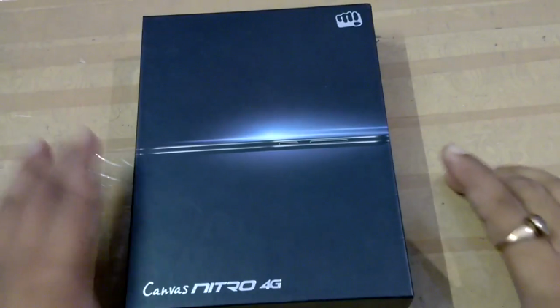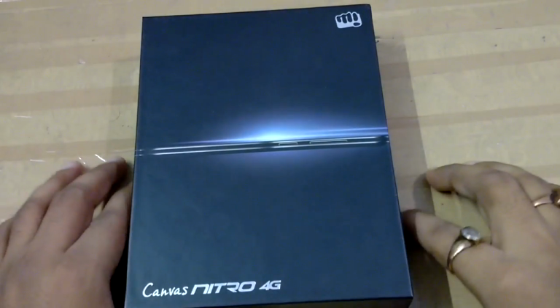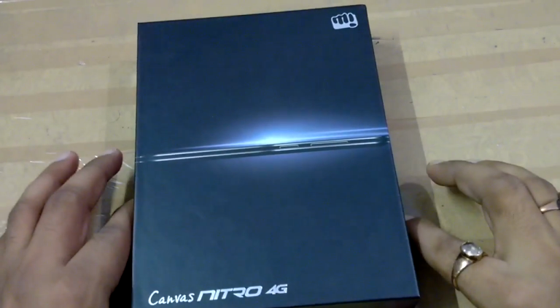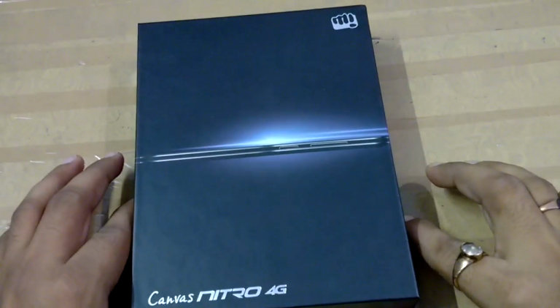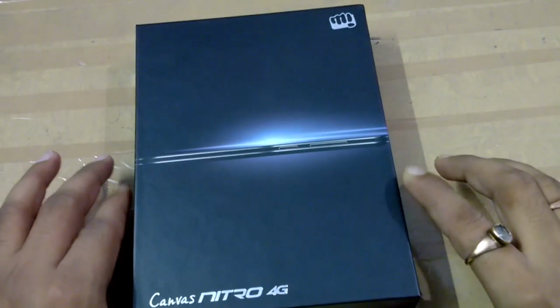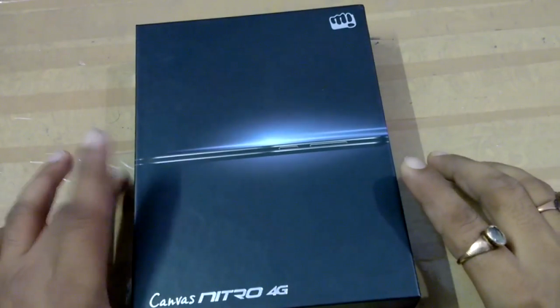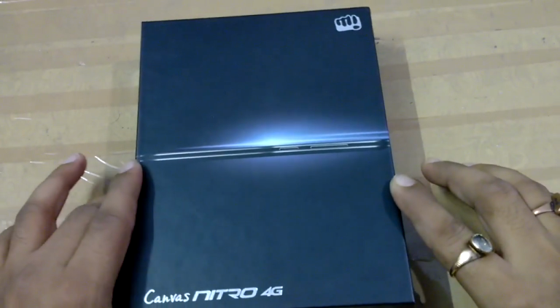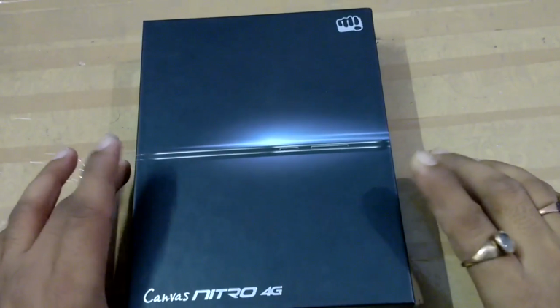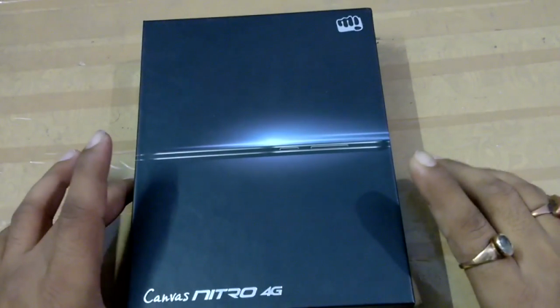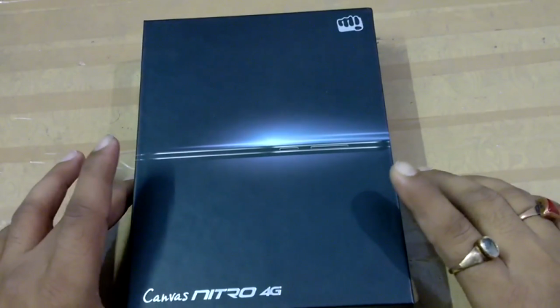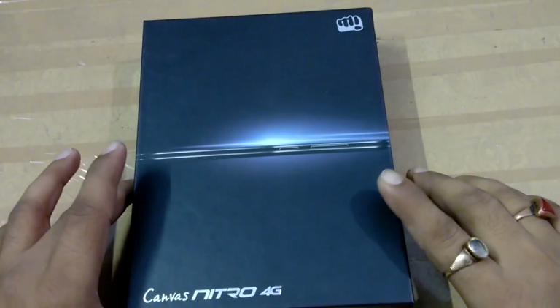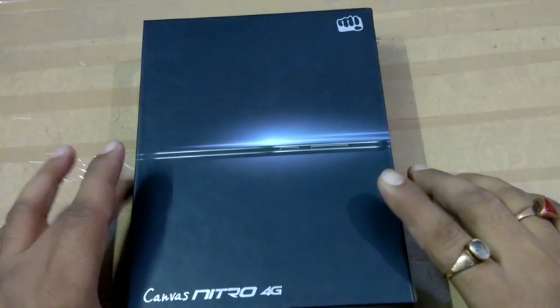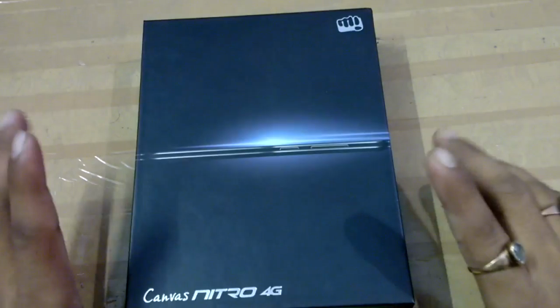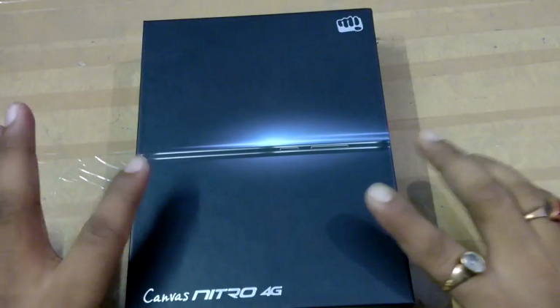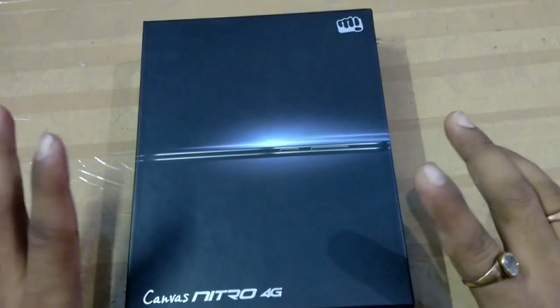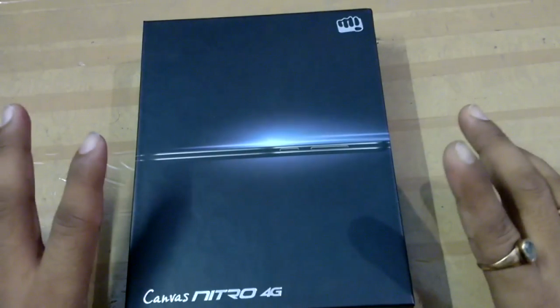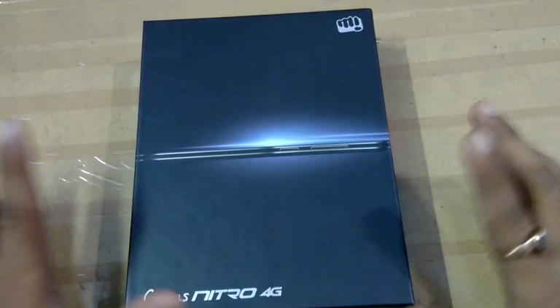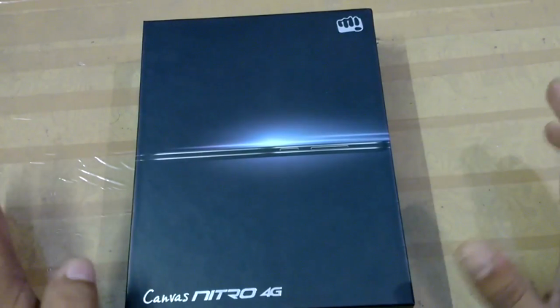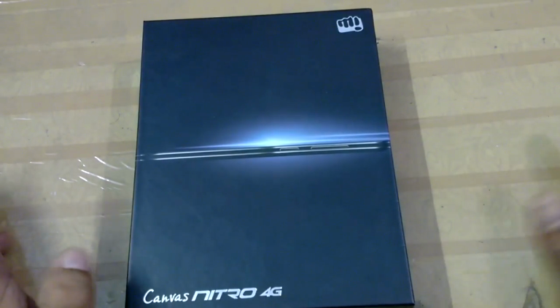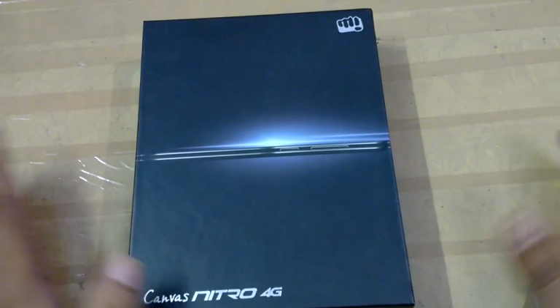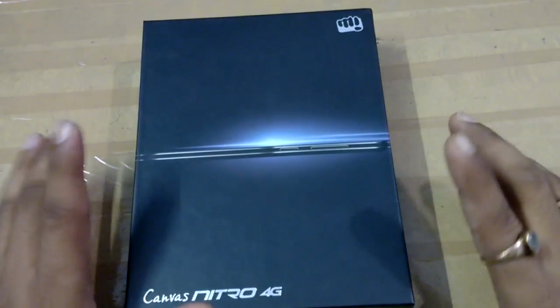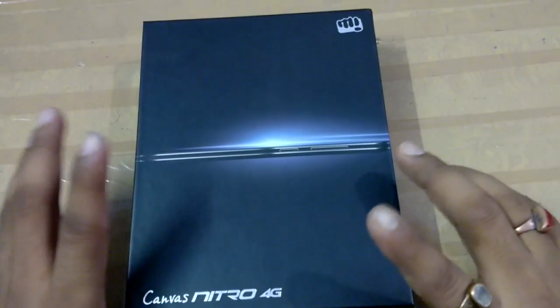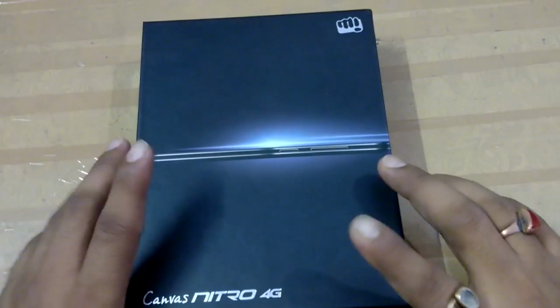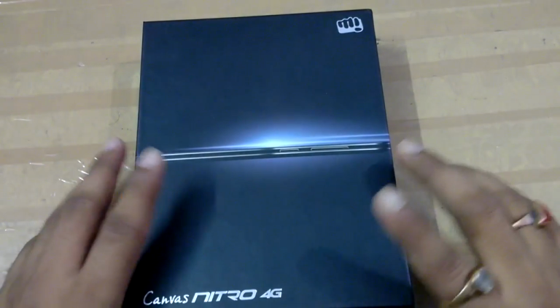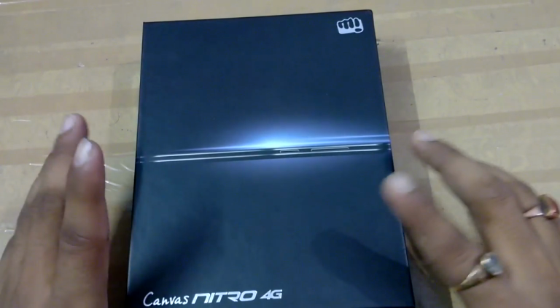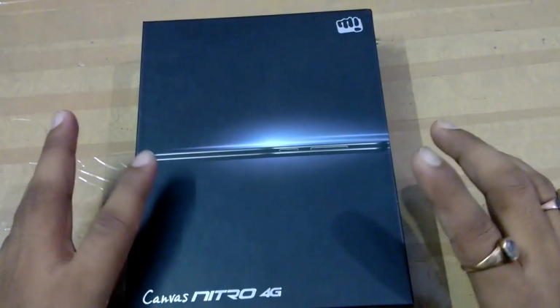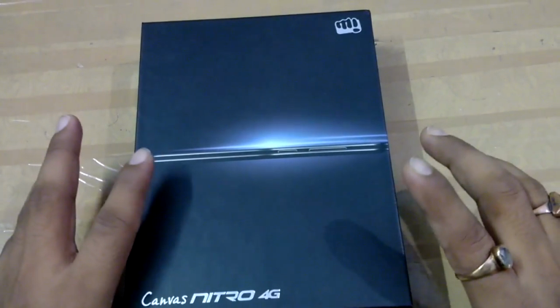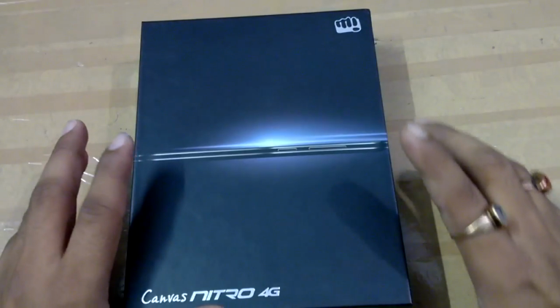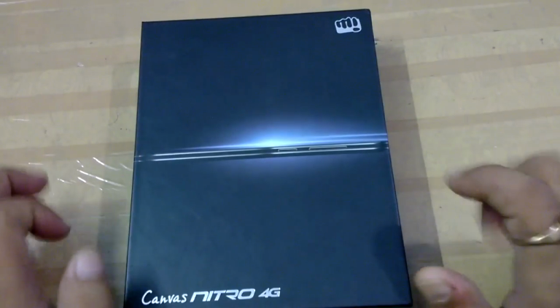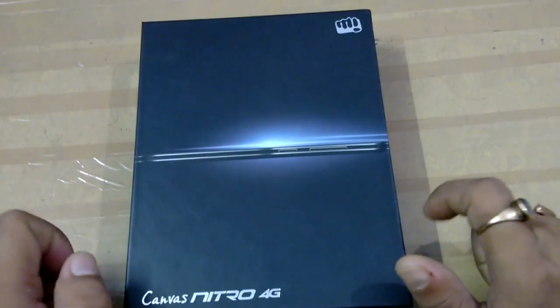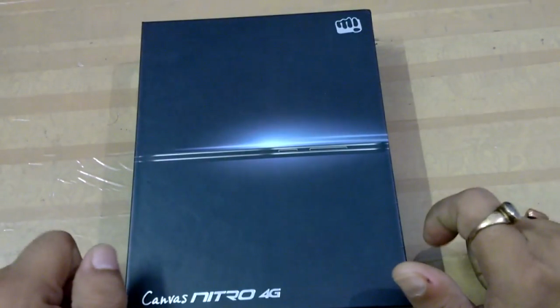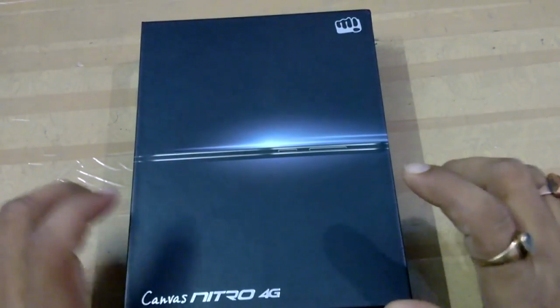Hello friends, I am your host Sarah from TechNewToday. Today I am going to give you a review on the Micromax Canvas Nitro 4G. First I will tell you its features.